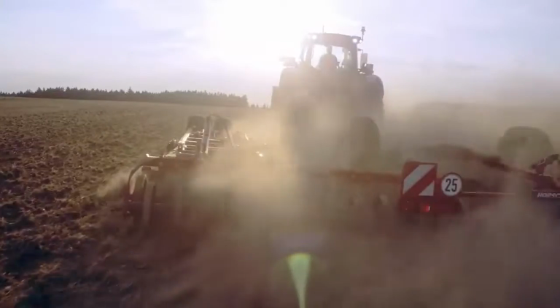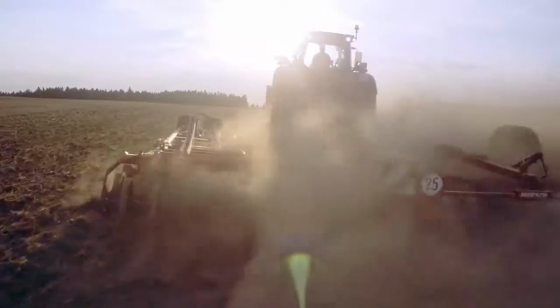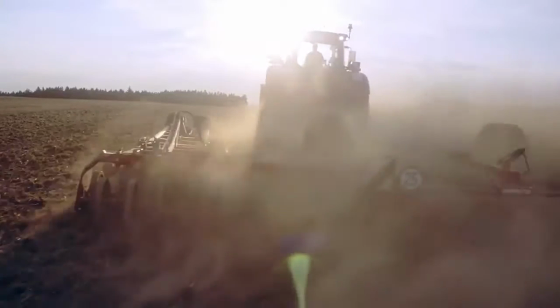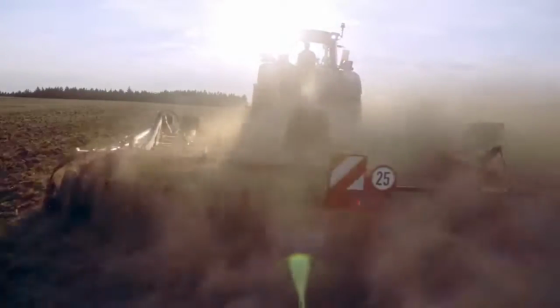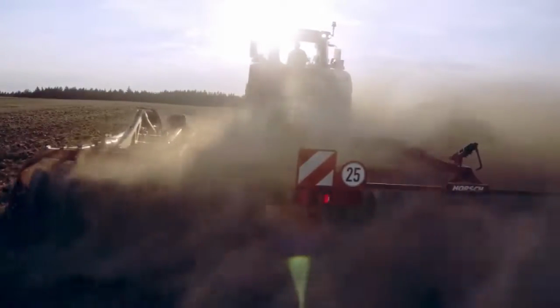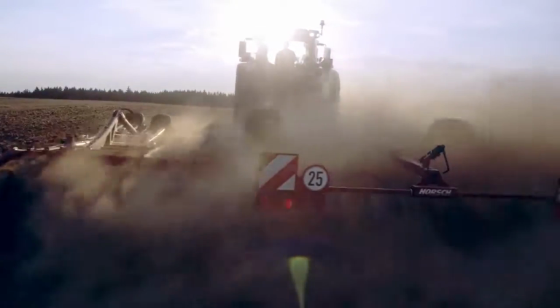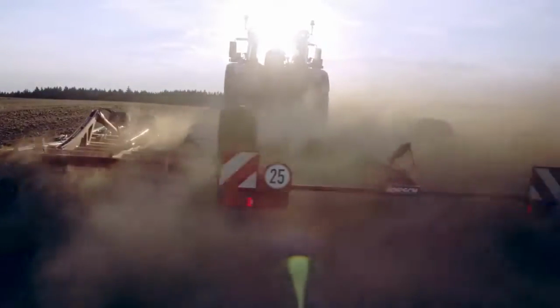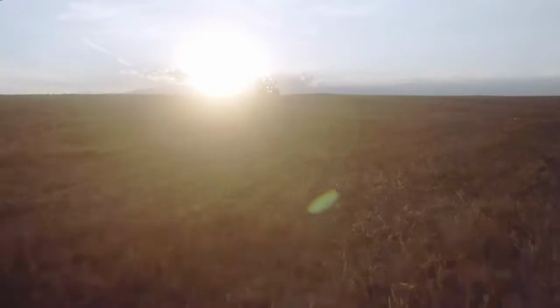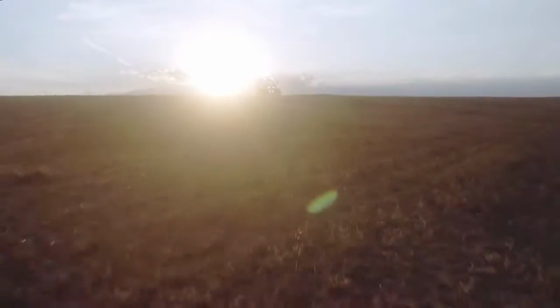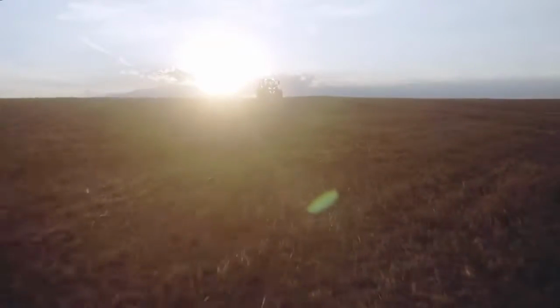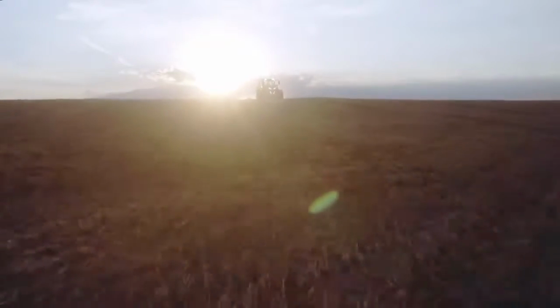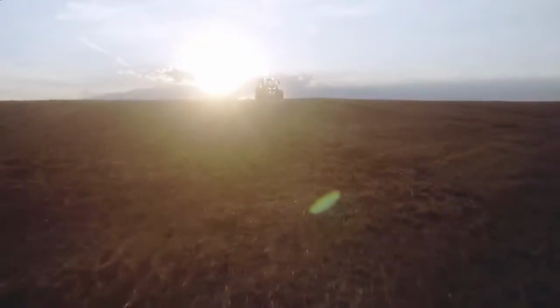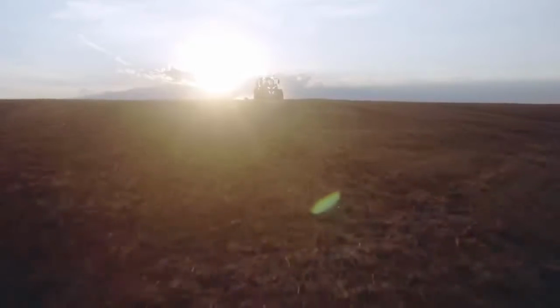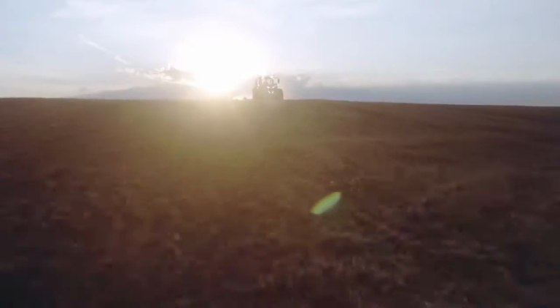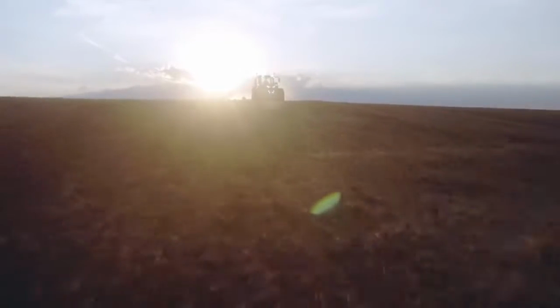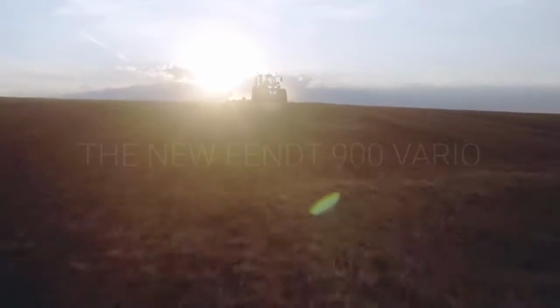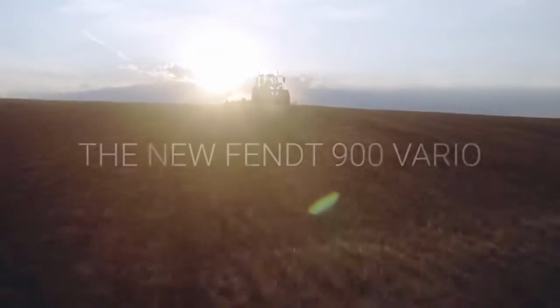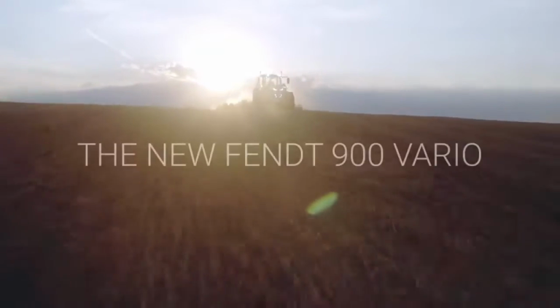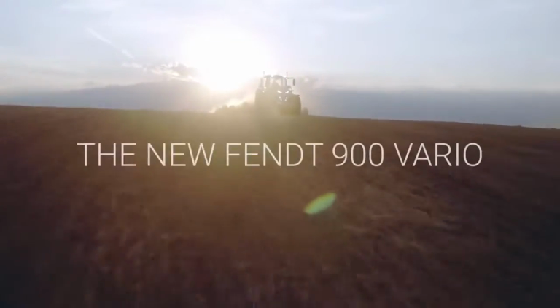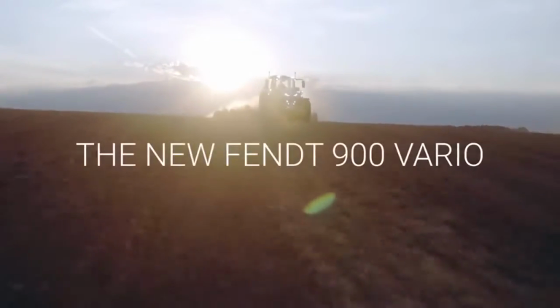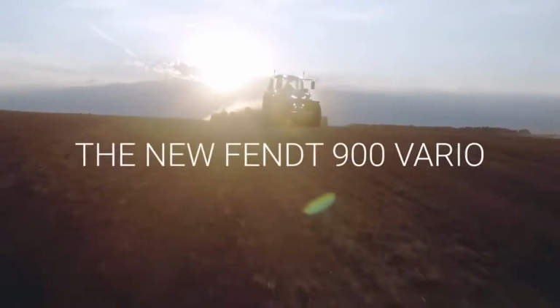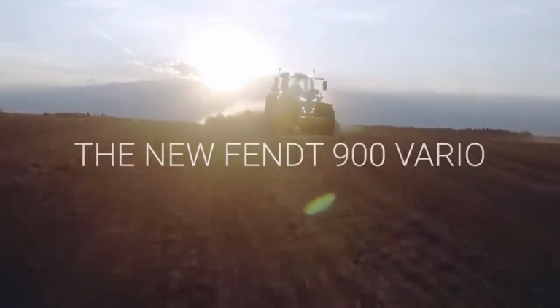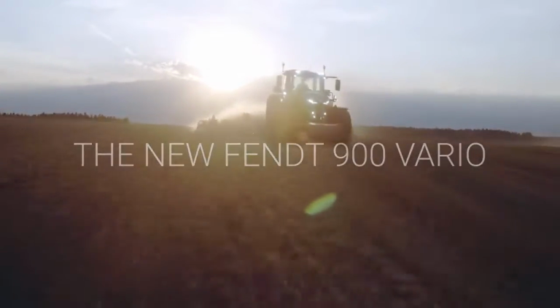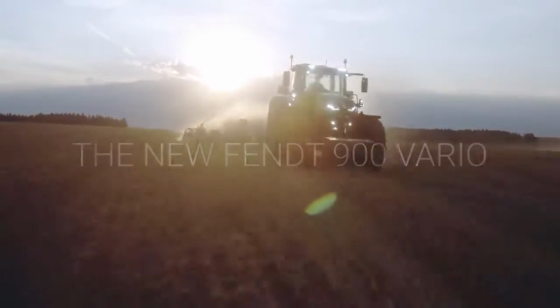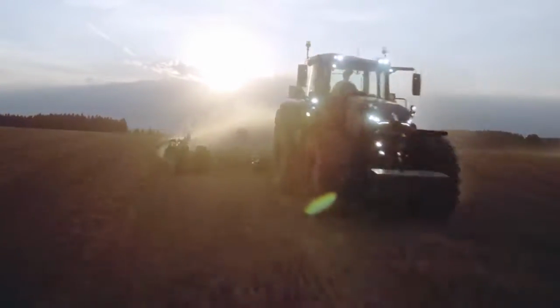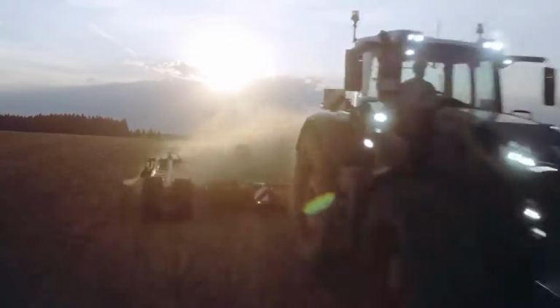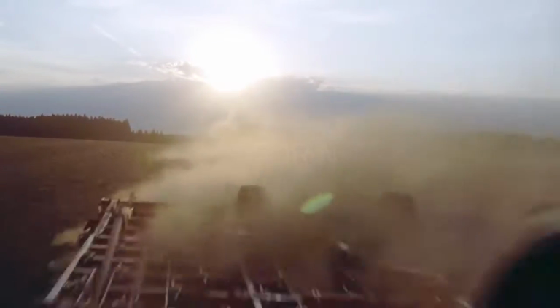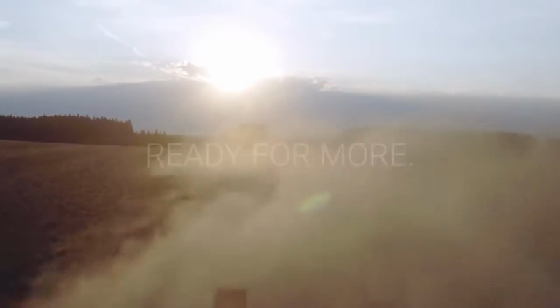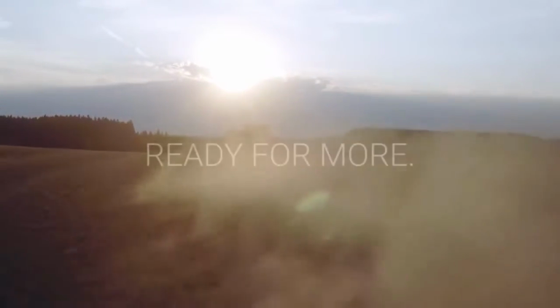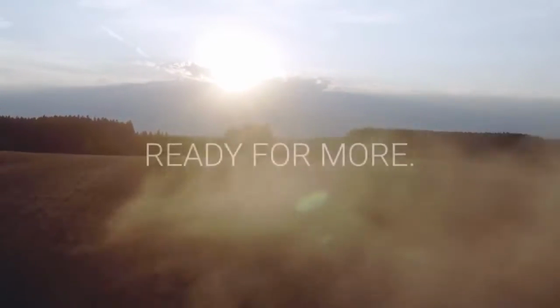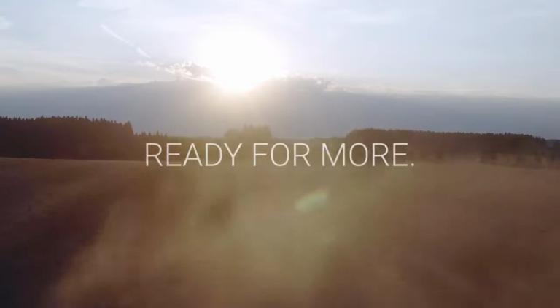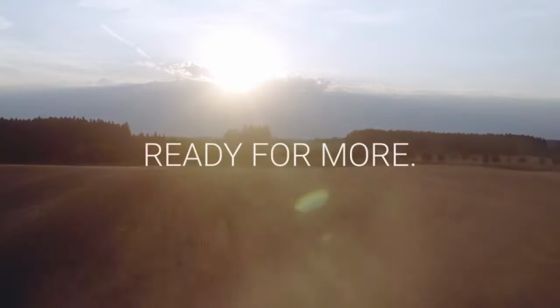More safety, more comfort in any situation. The new Fendt 900 VARIO — ready for more.